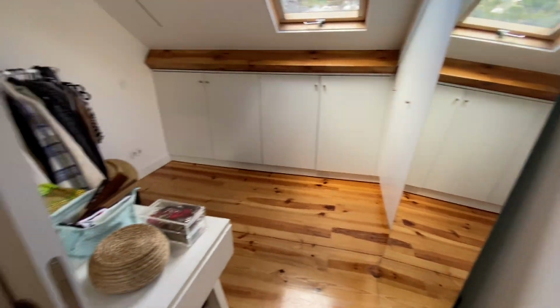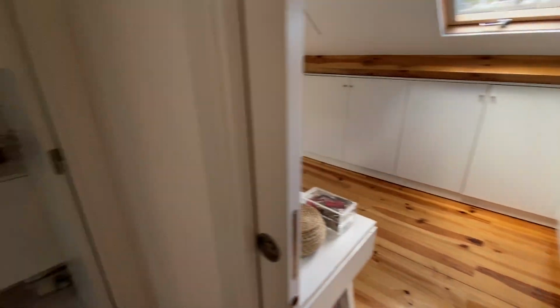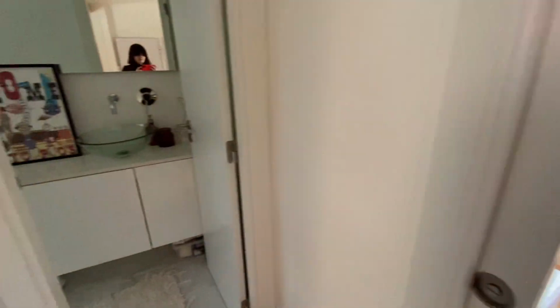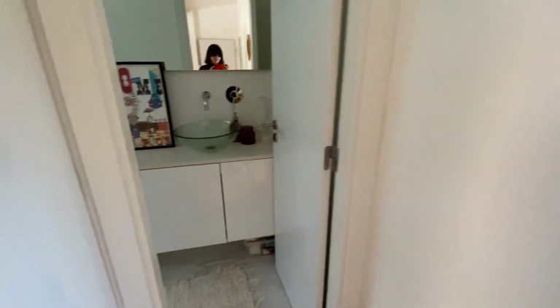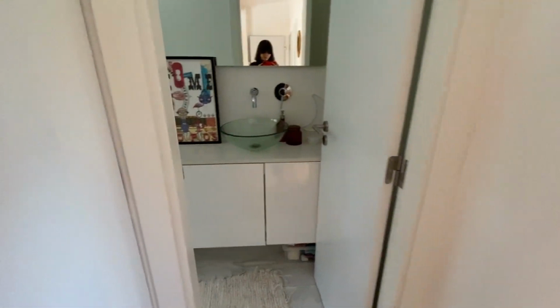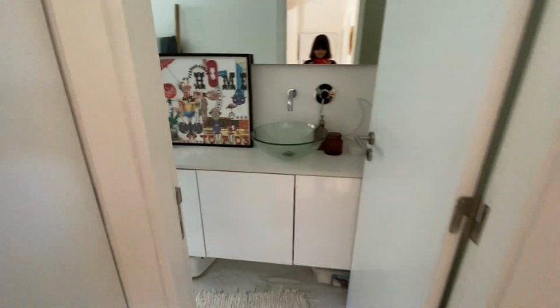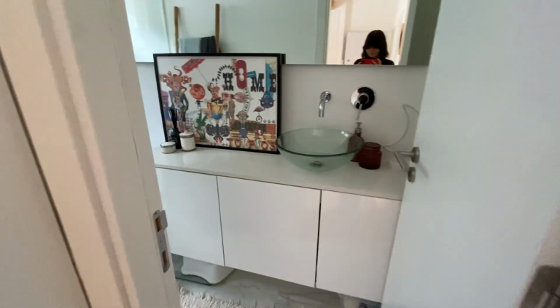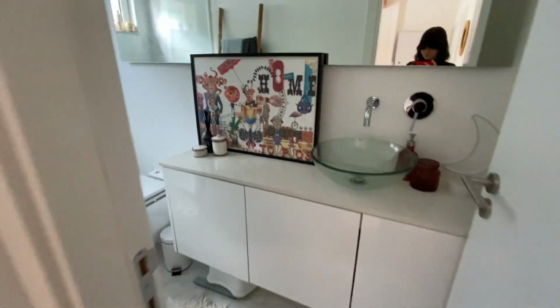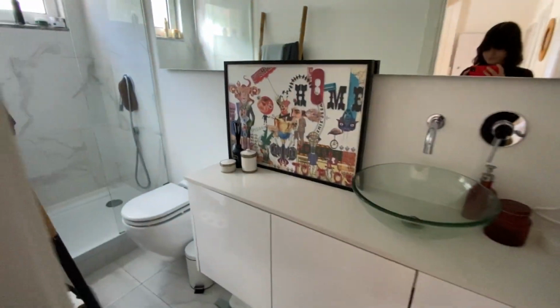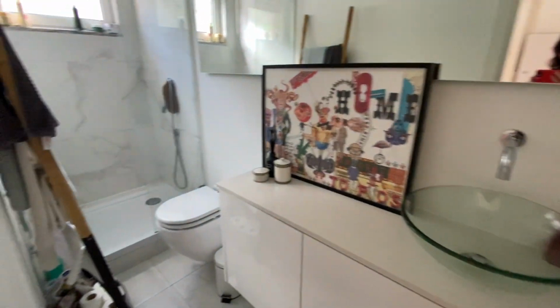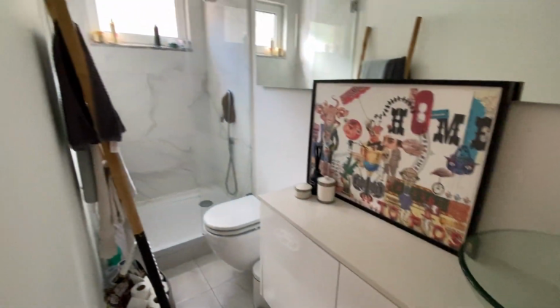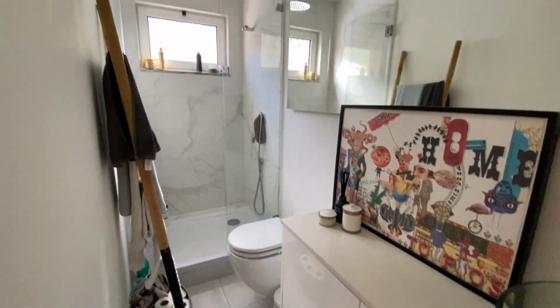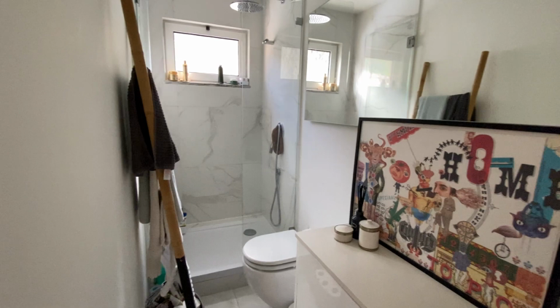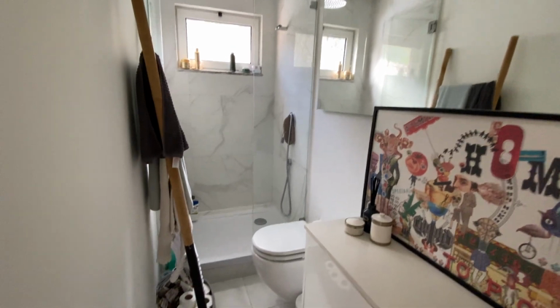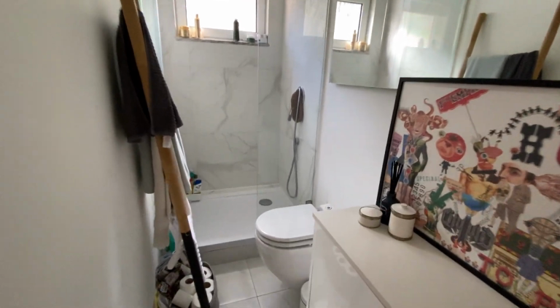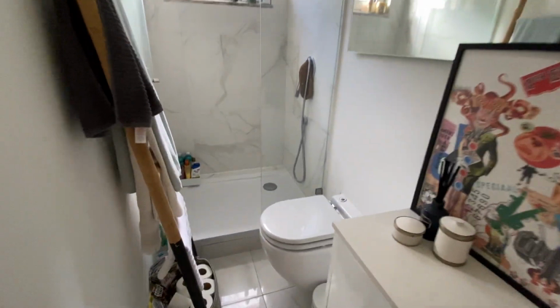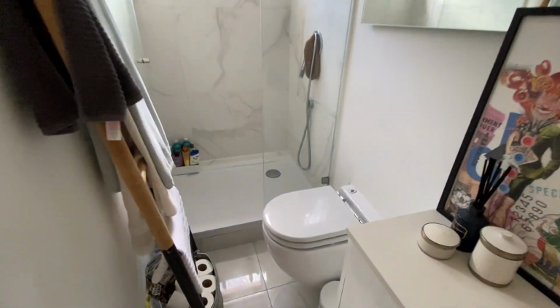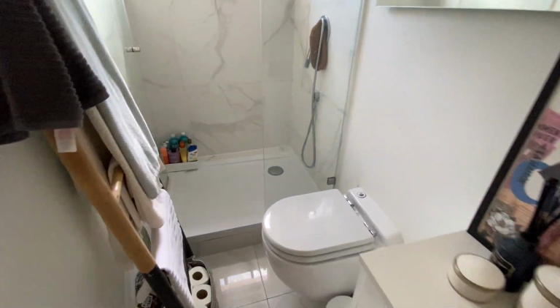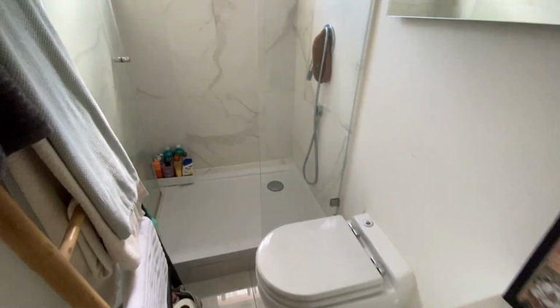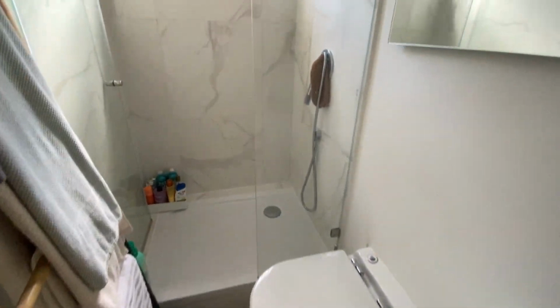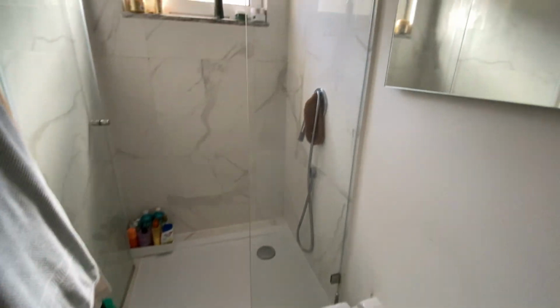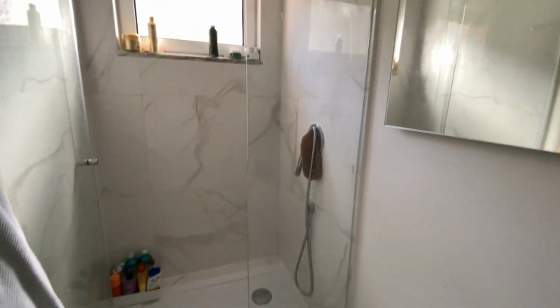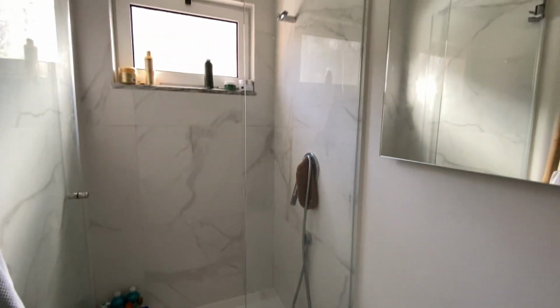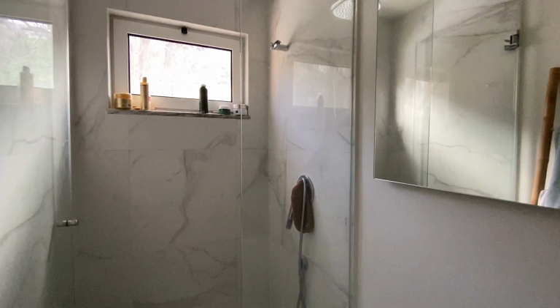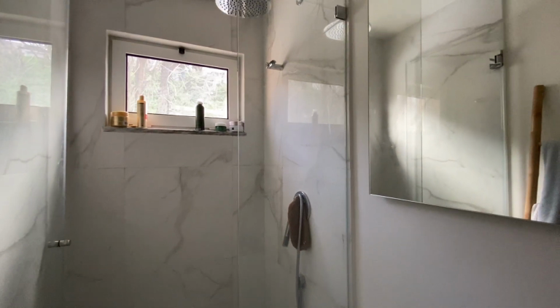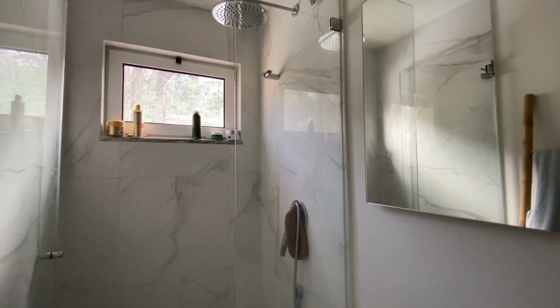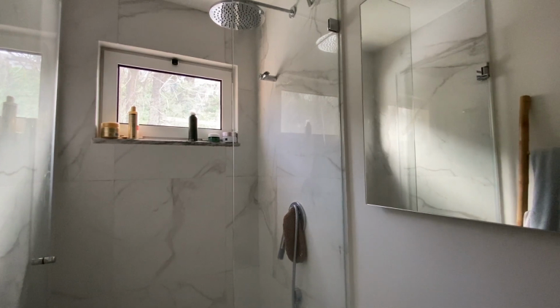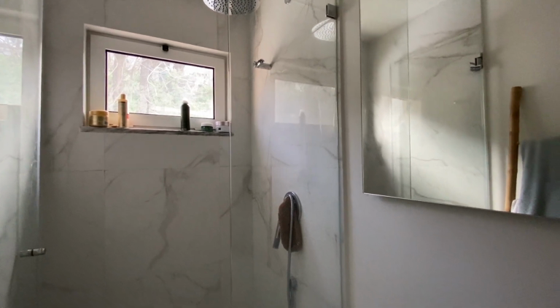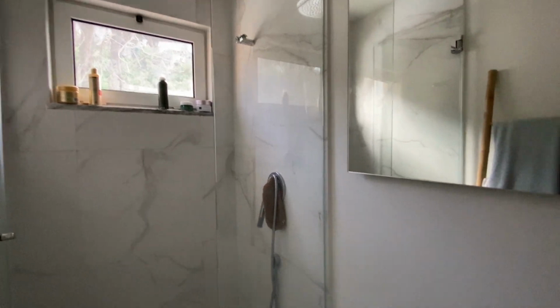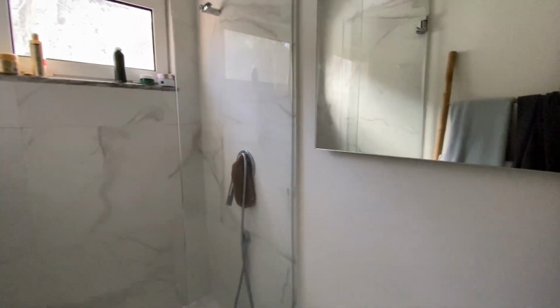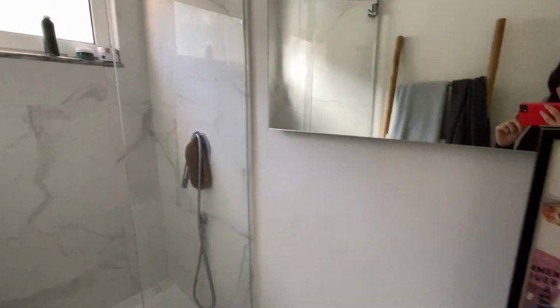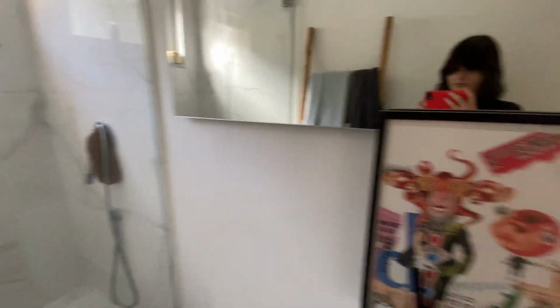And this is the bathroom. Here is the toilet. Here is the shower. This is our bathroom.